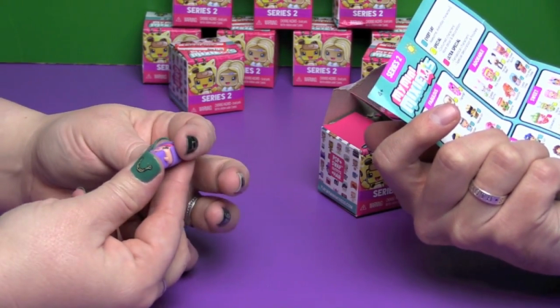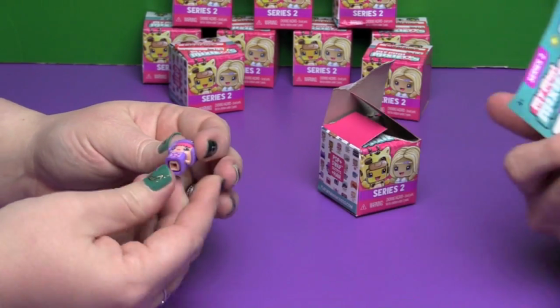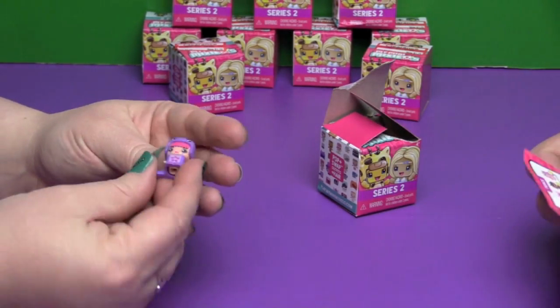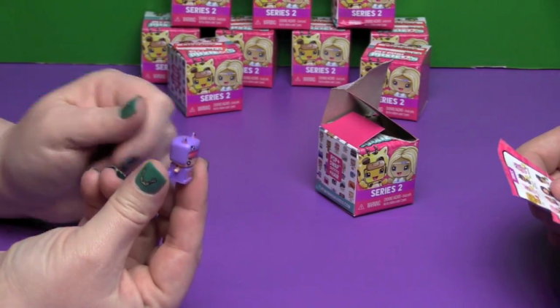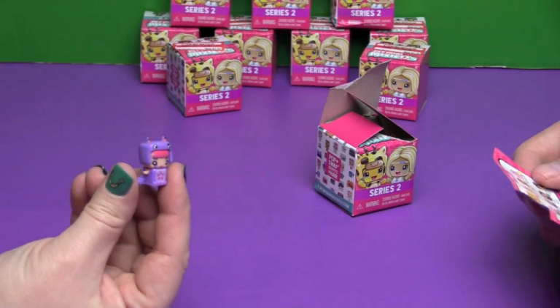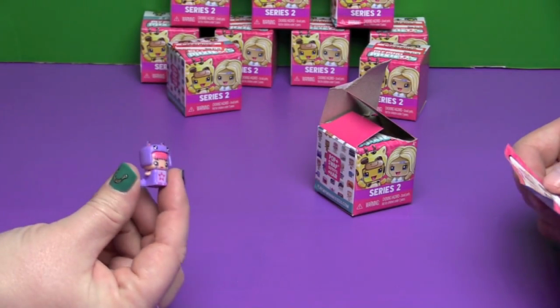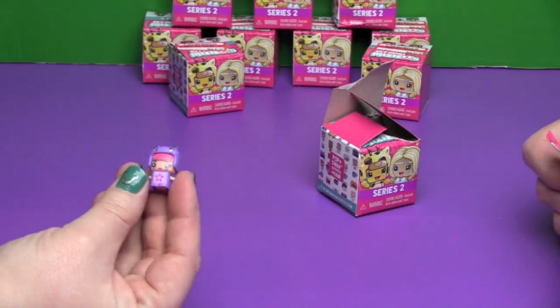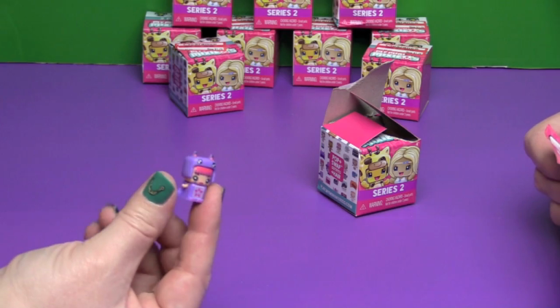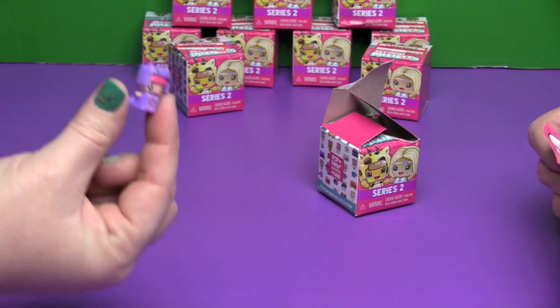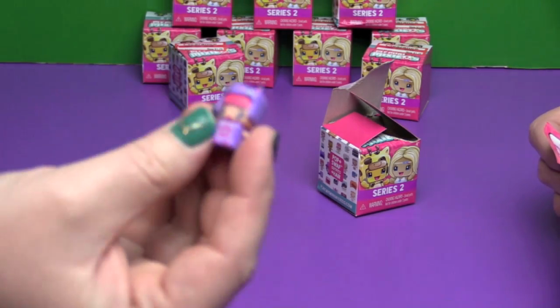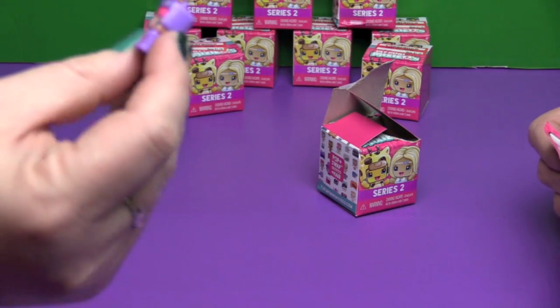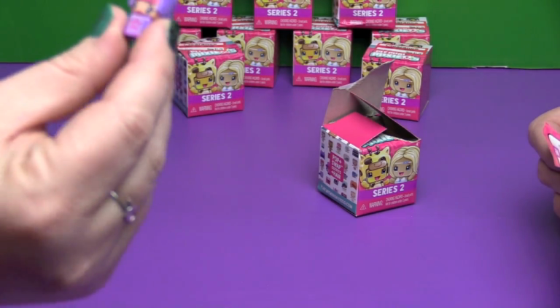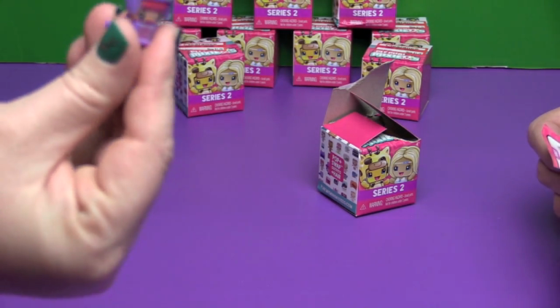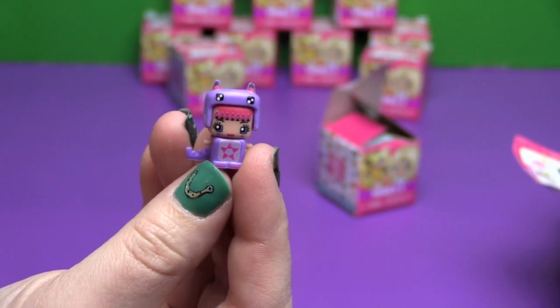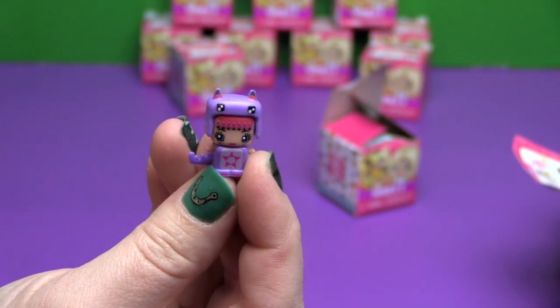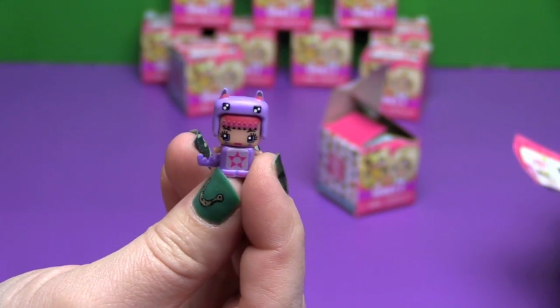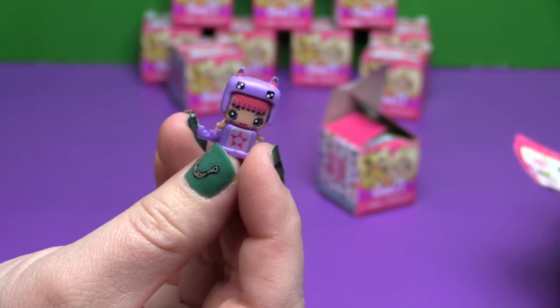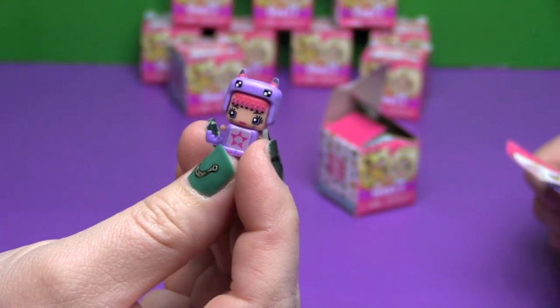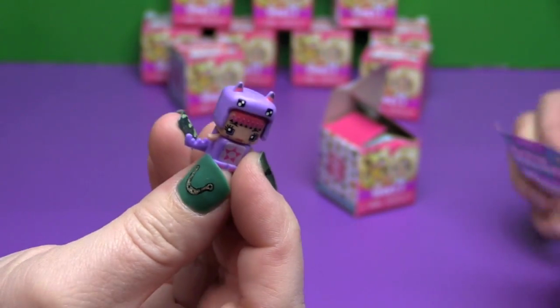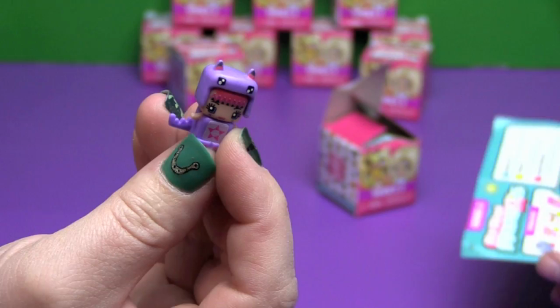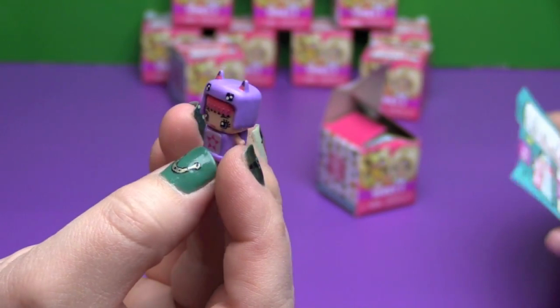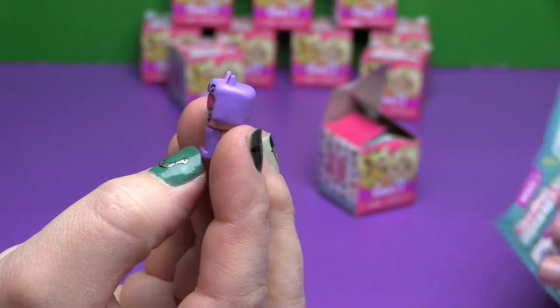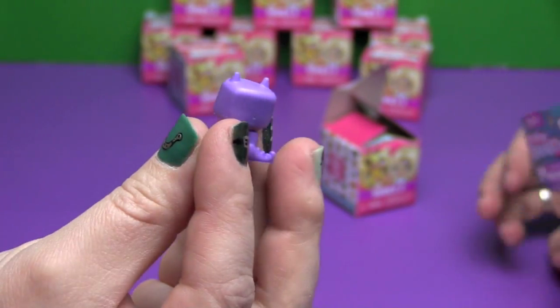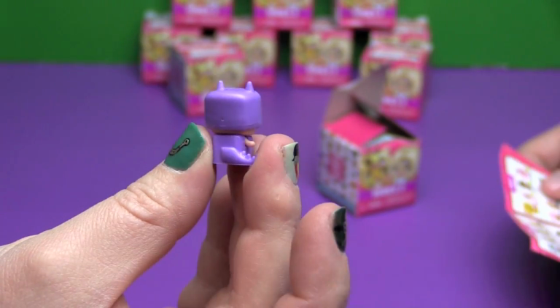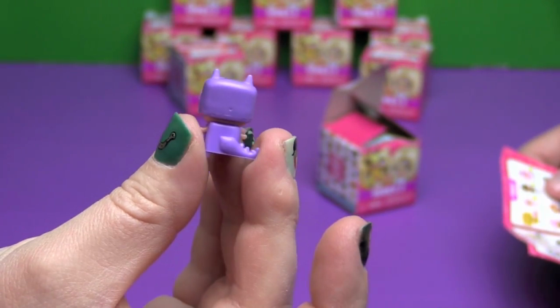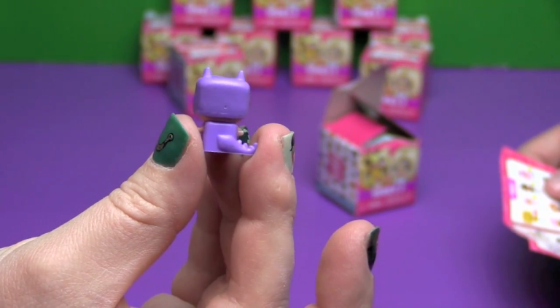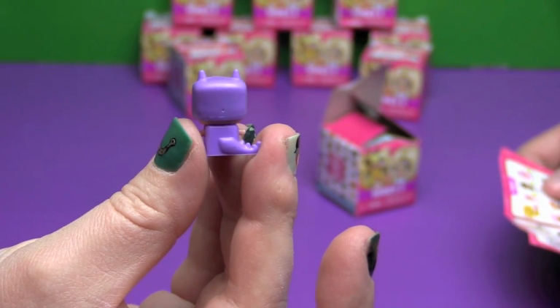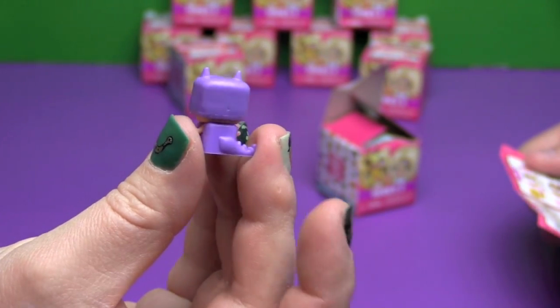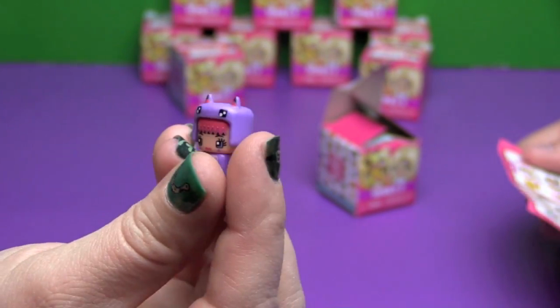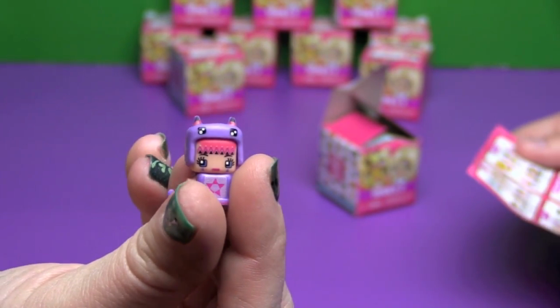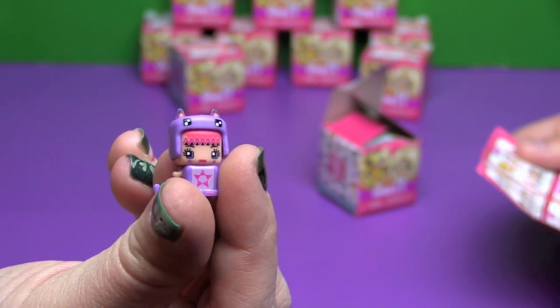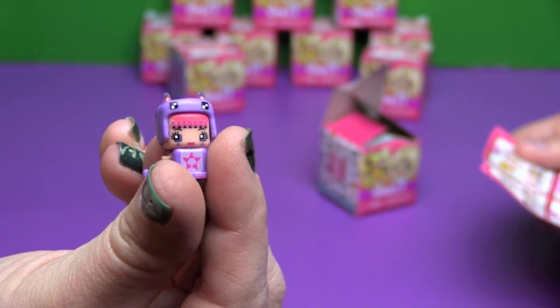Oh my gosh, what is this? It looks like a little animal, like a little purple crocodile. That is Purple Dragon from the Enchanting series and she is also Special. Oh my gosh, look at her little tail! These are so cute.